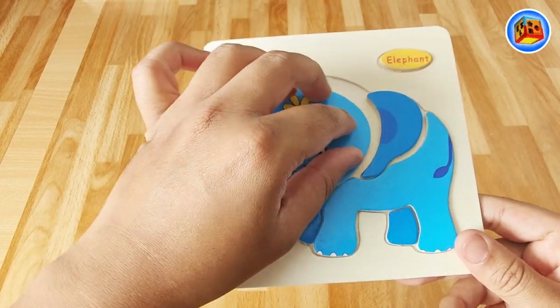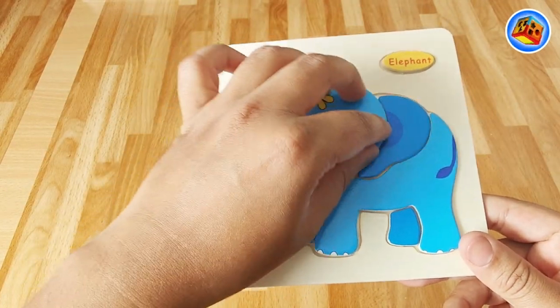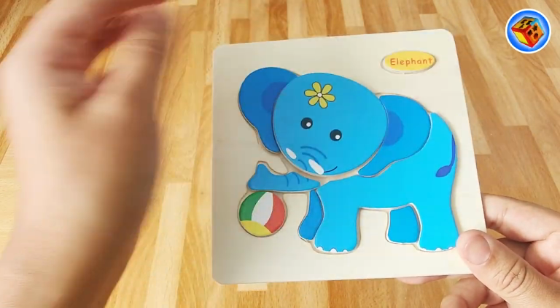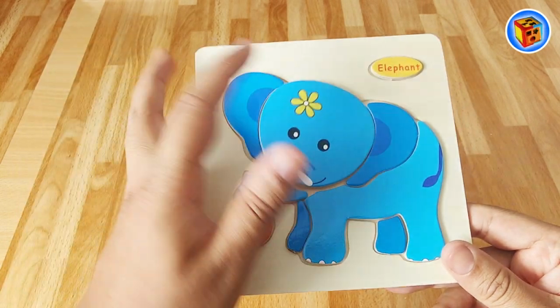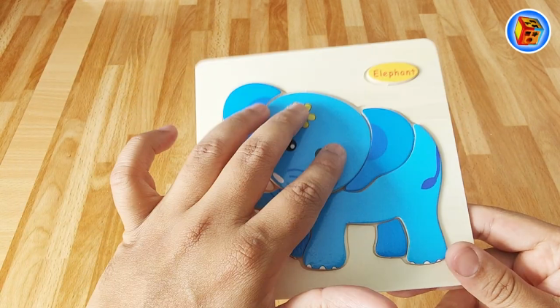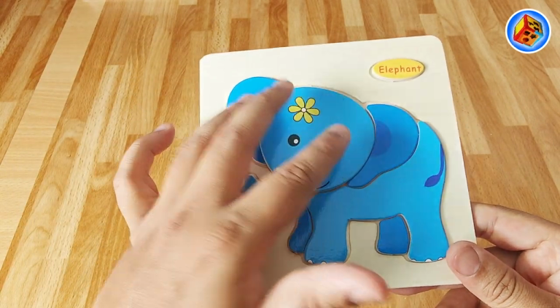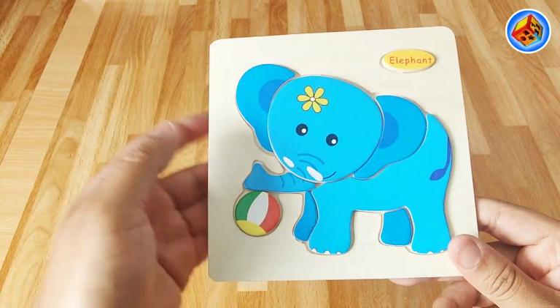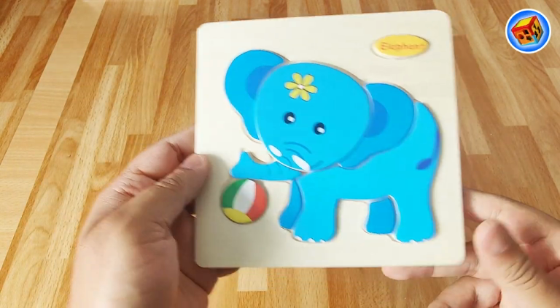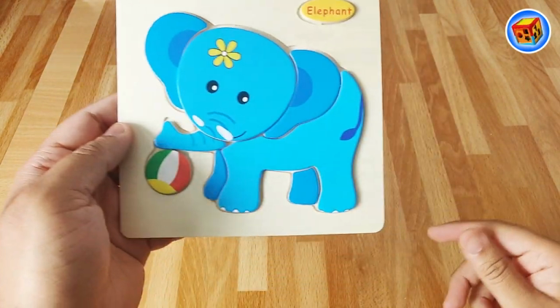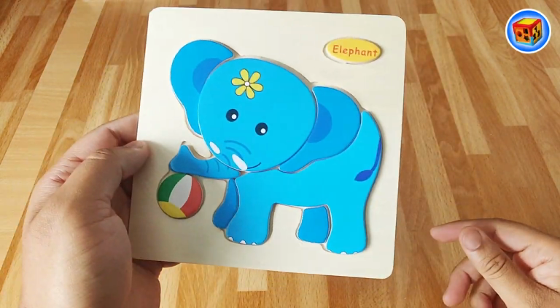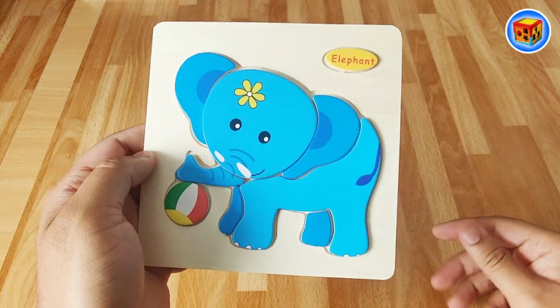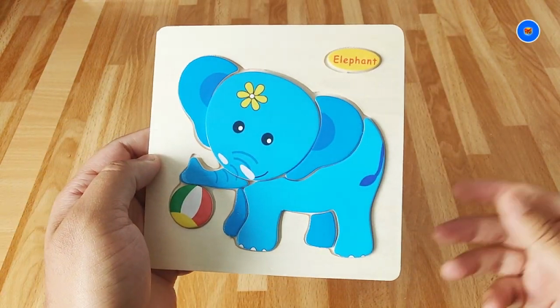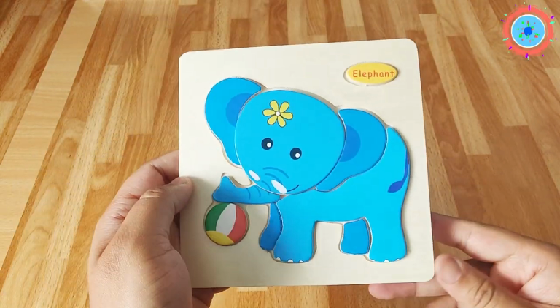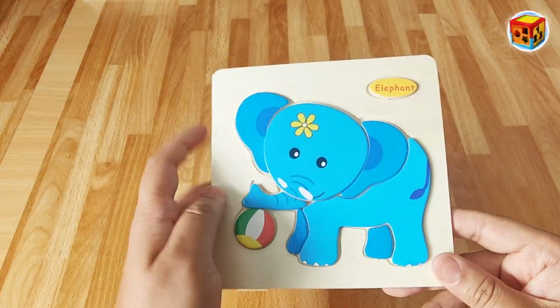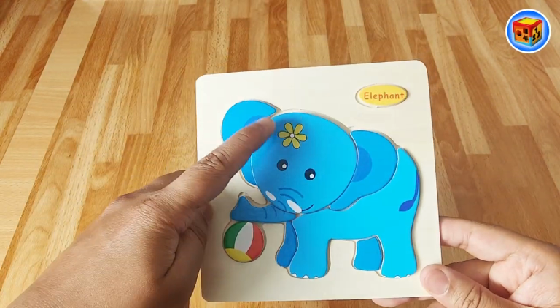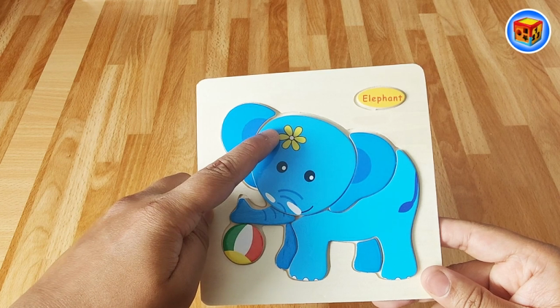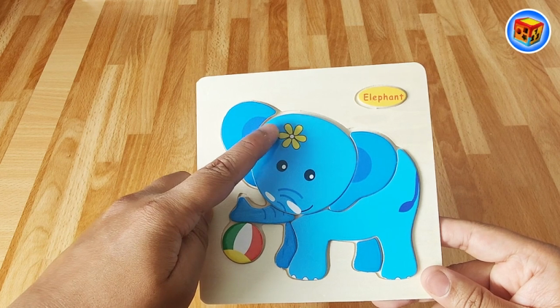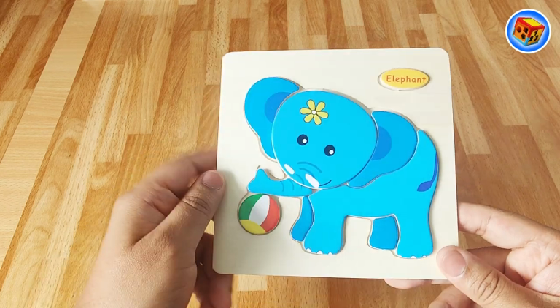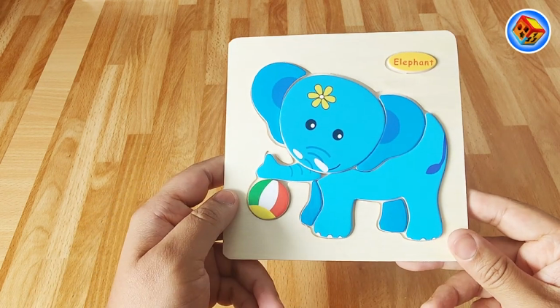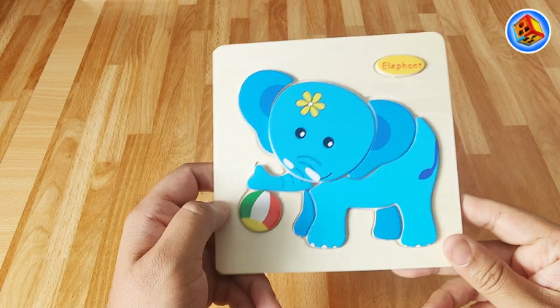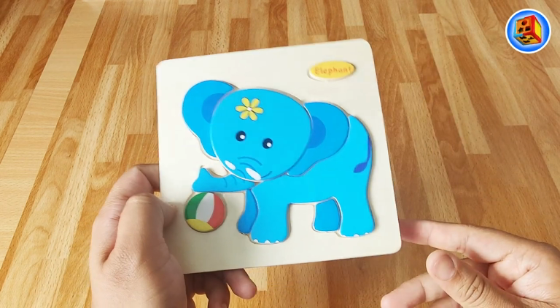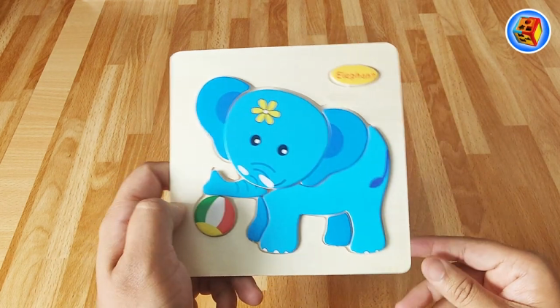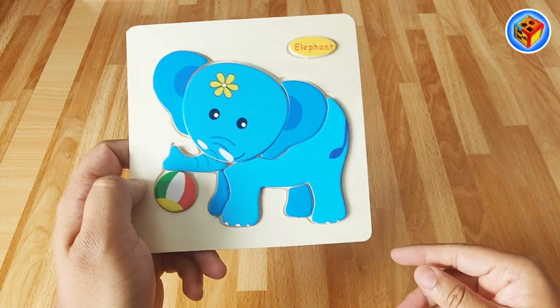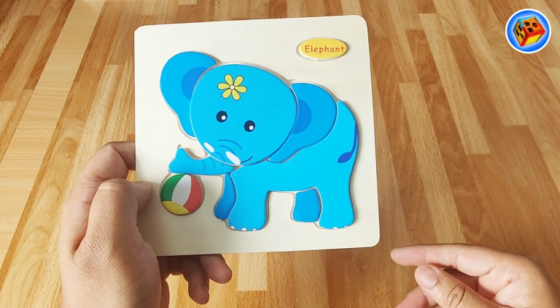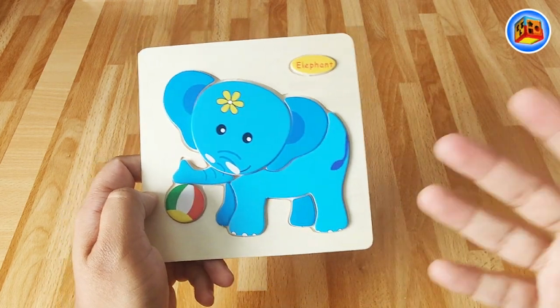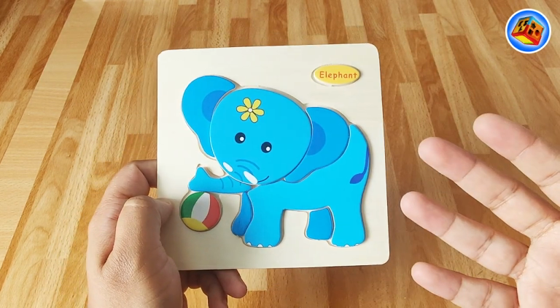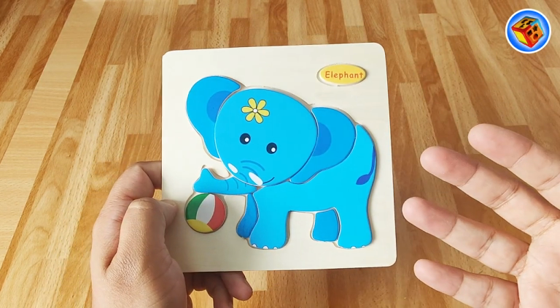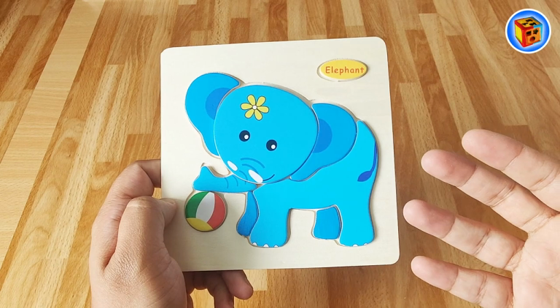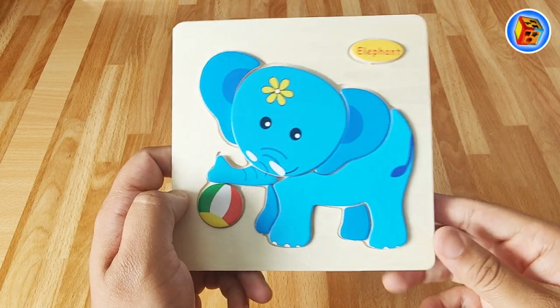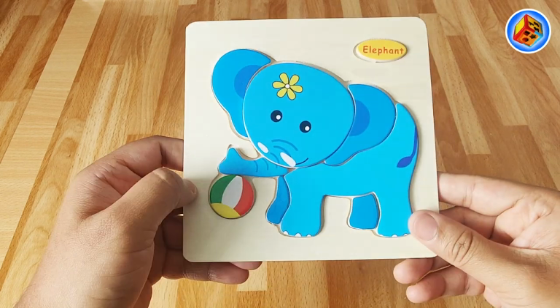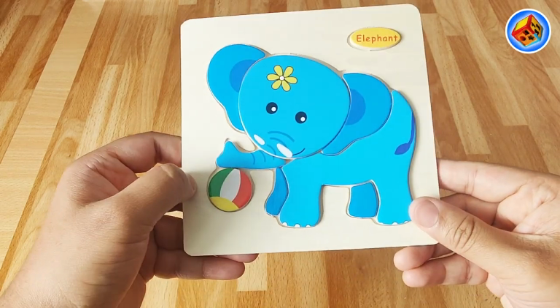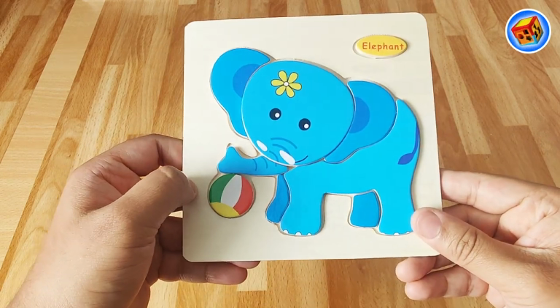Look at this elephant - it's a big blue elephant and it's got a ball to play with. Let's put the name in. Elephant - that's how you spell the word elephant. What colour is elephant? It's blue. It's got a little flower on top of his head - it must be having fun. What a fun elephant! Thanks for helping me with this one, kids. Let's go to the next one.